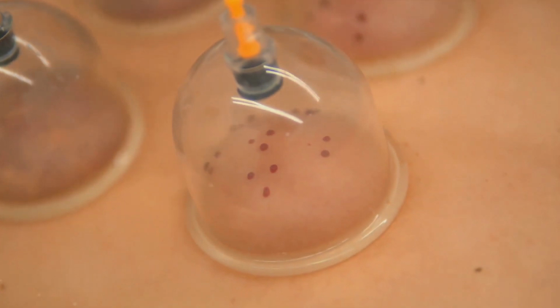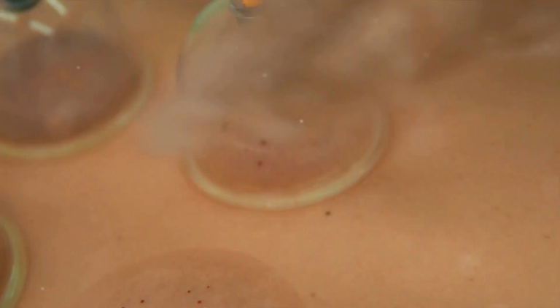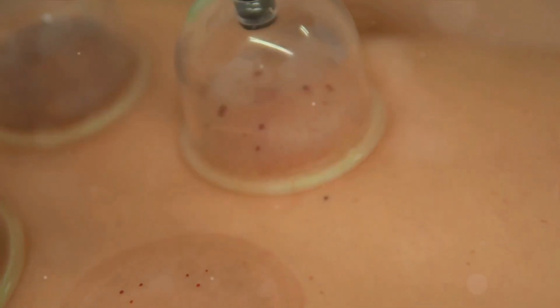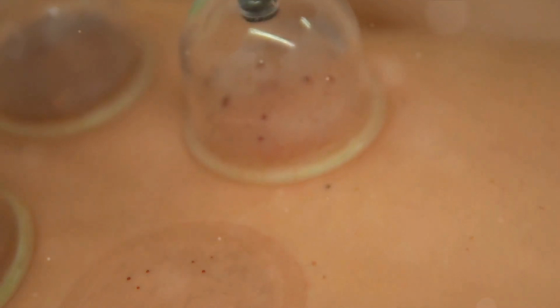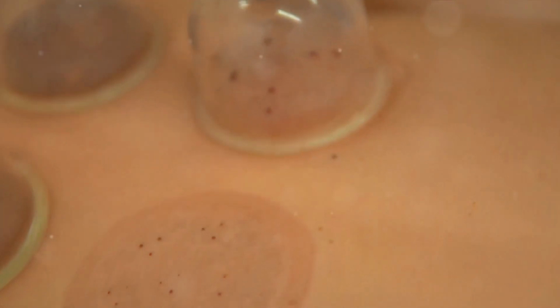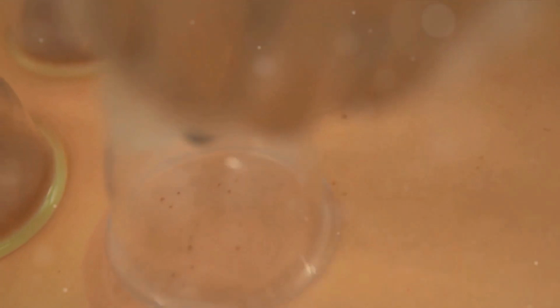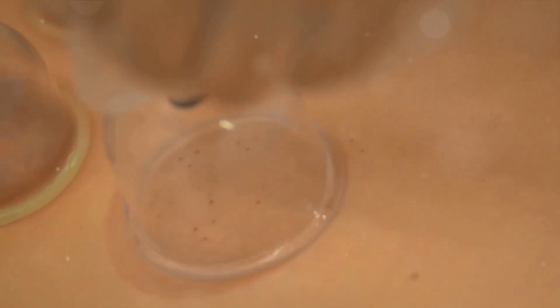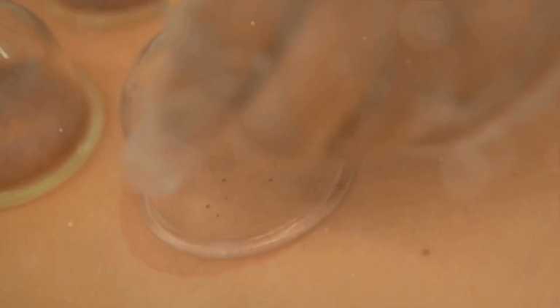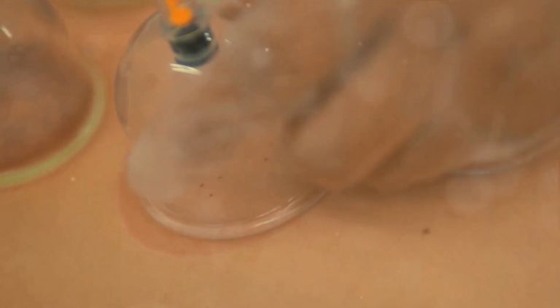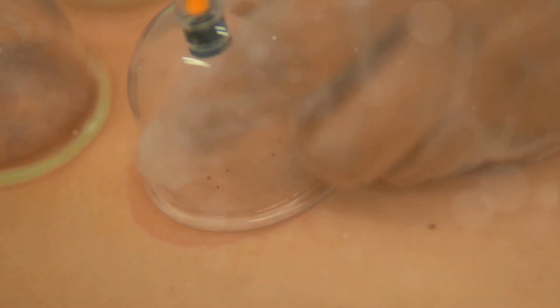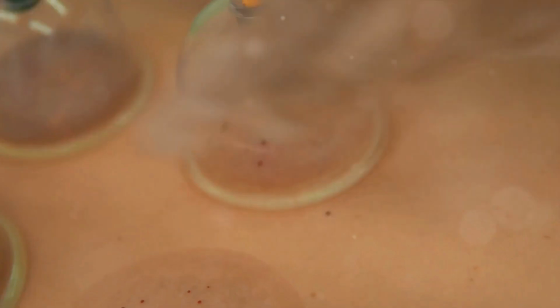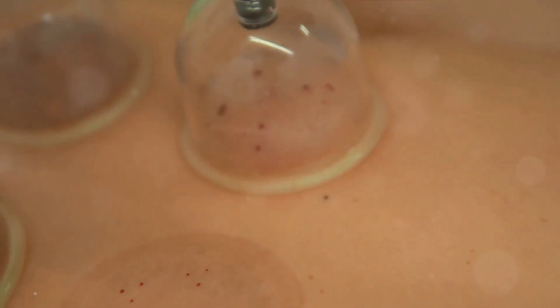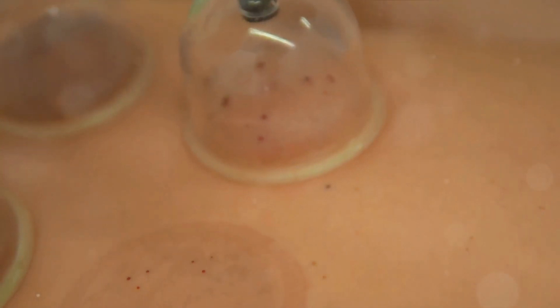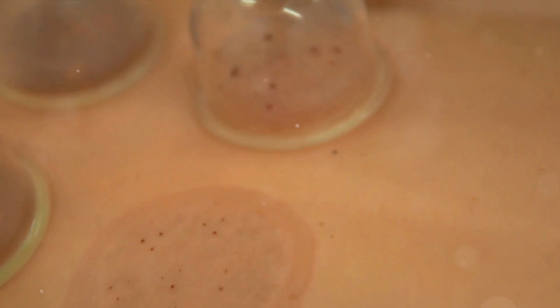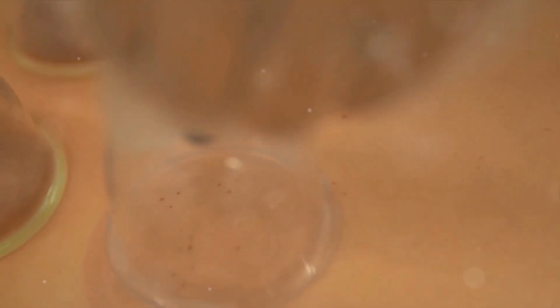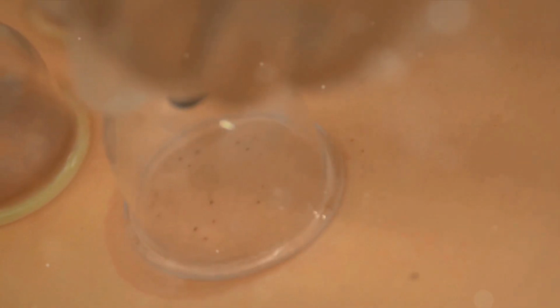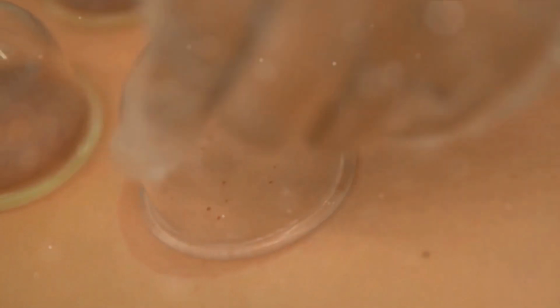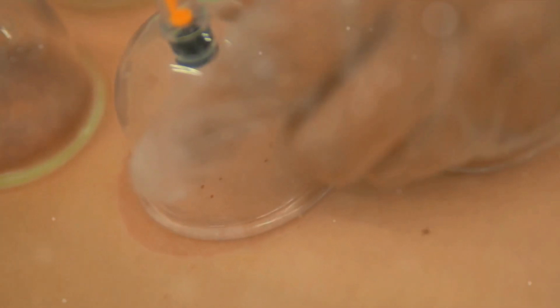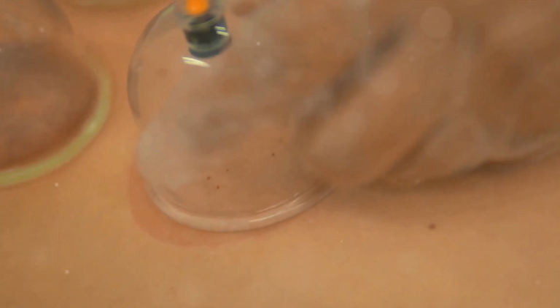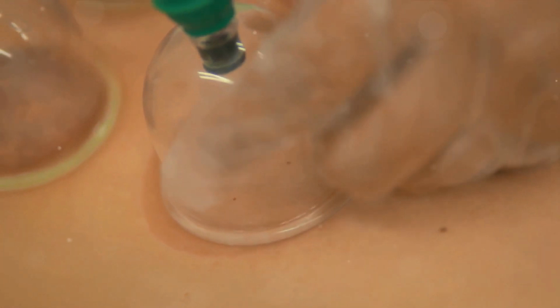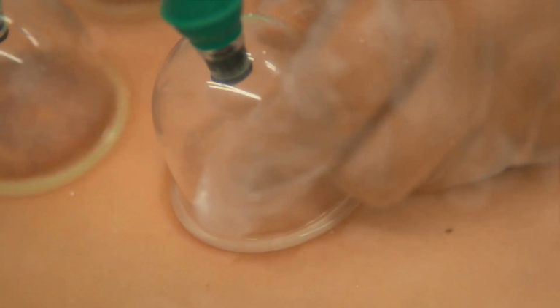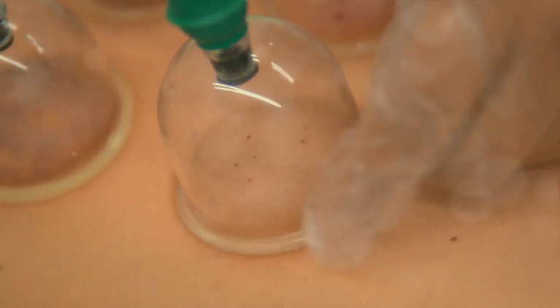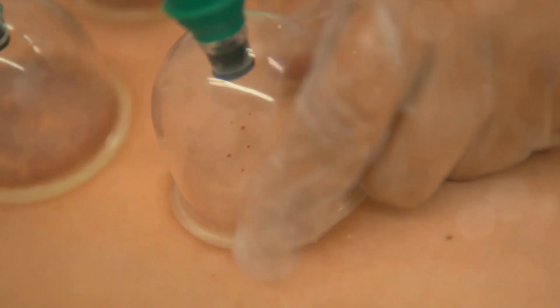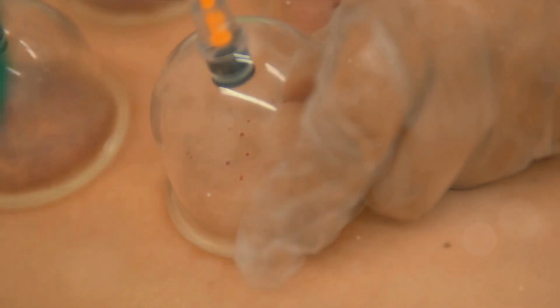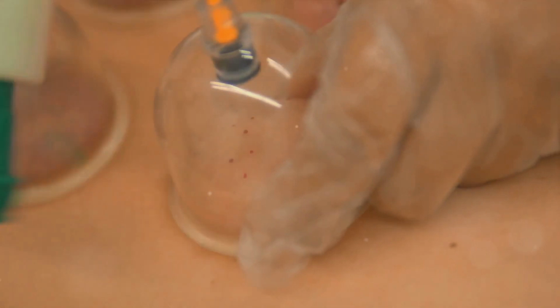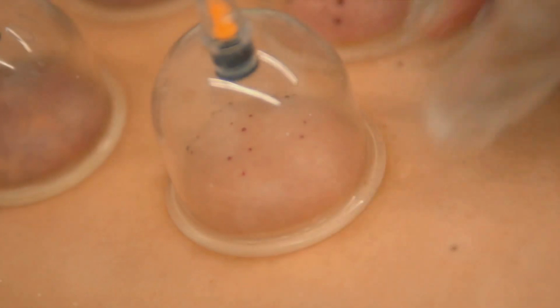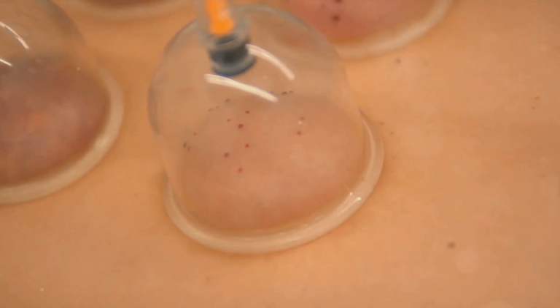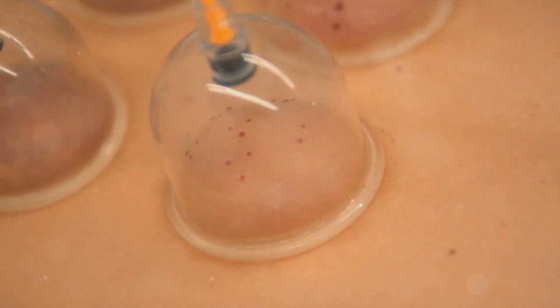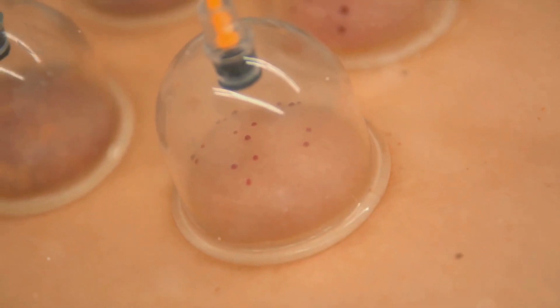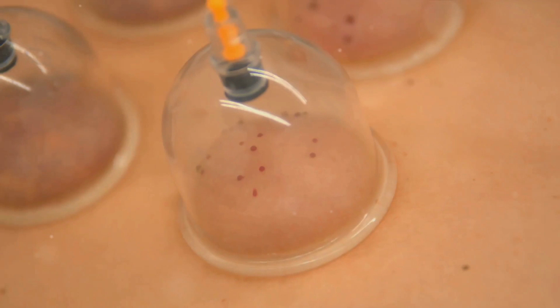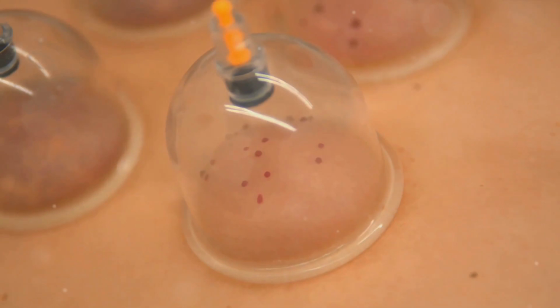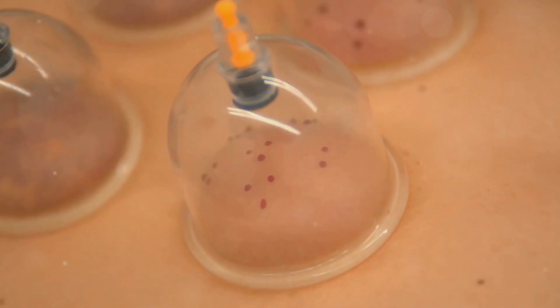There are two main types: dry and wet cupping. Dry cupping simply uses the suction cups on the skin, while wet cupping involves small incisions to draw out fluids.